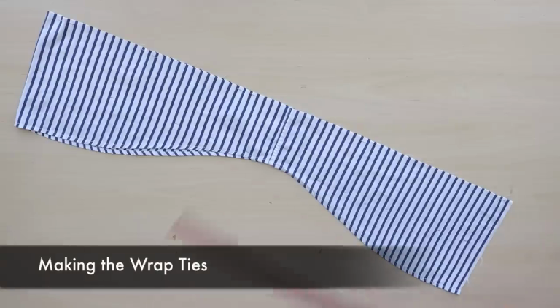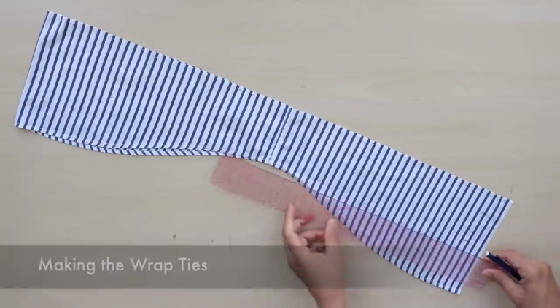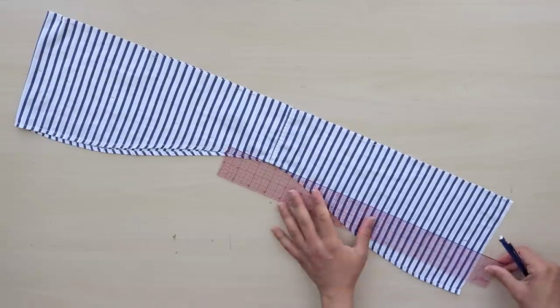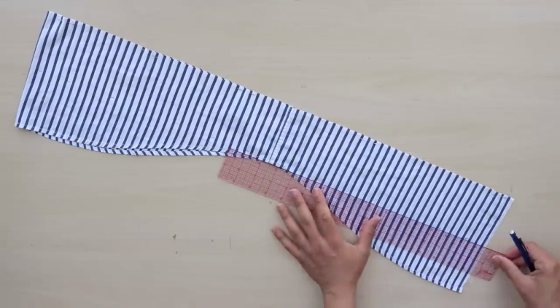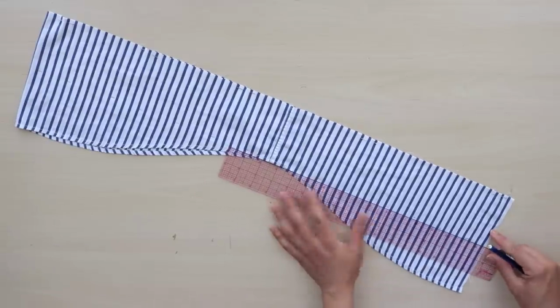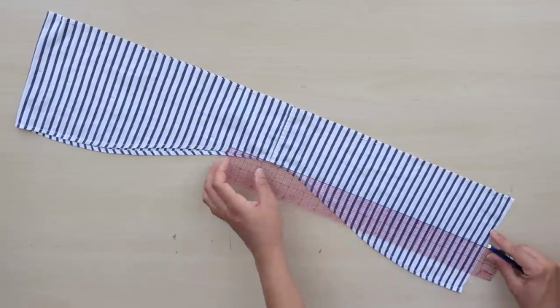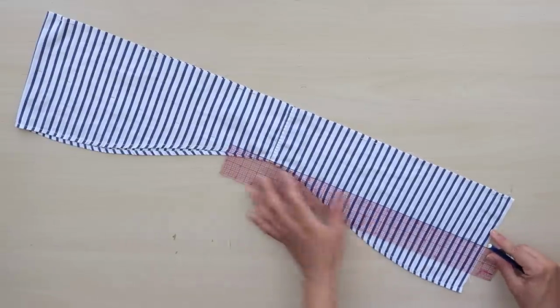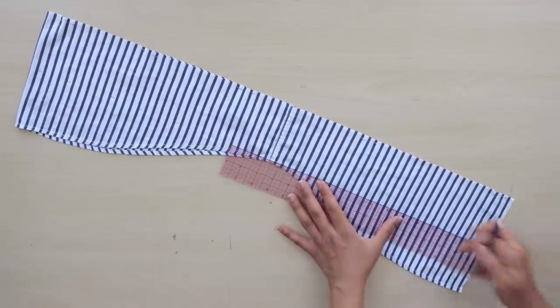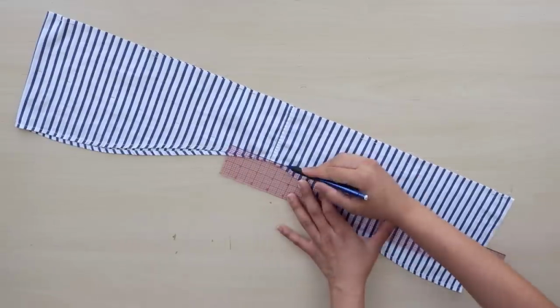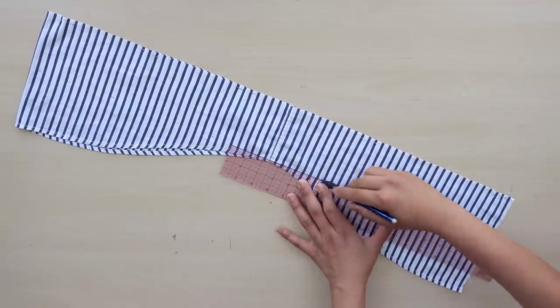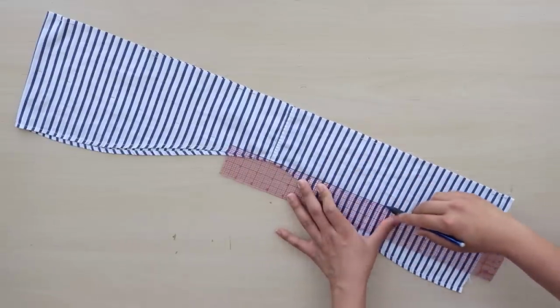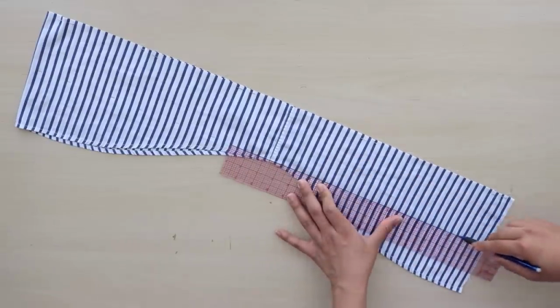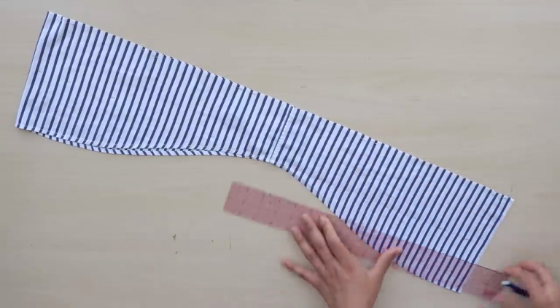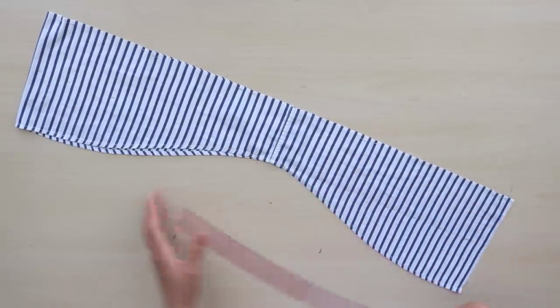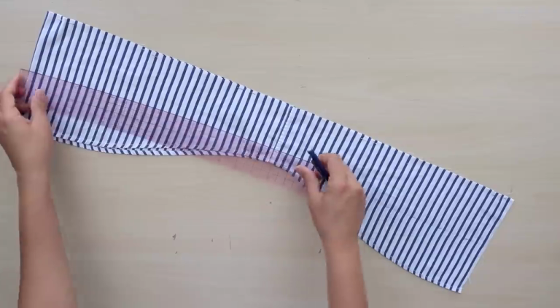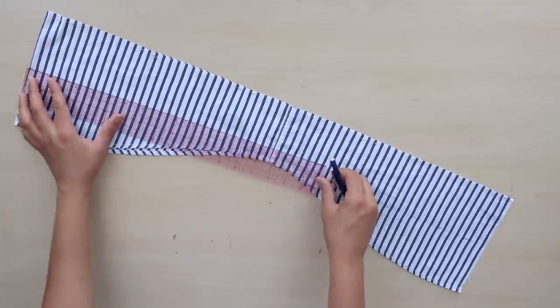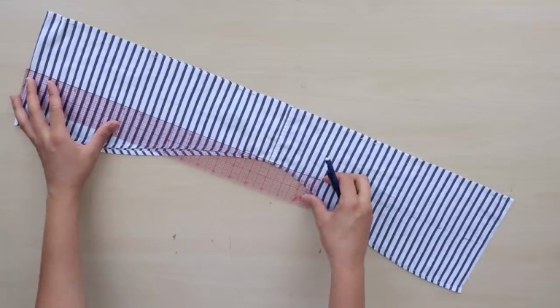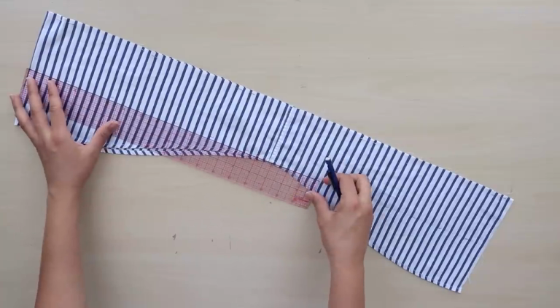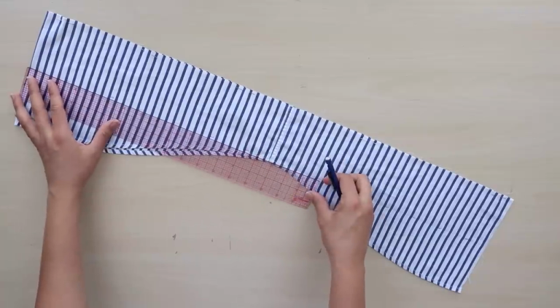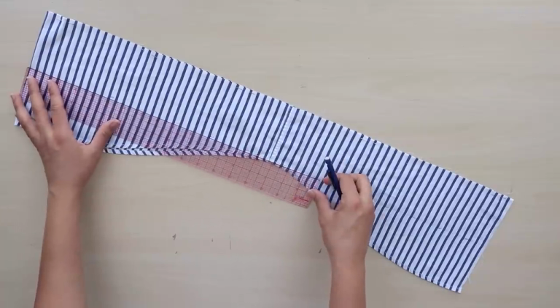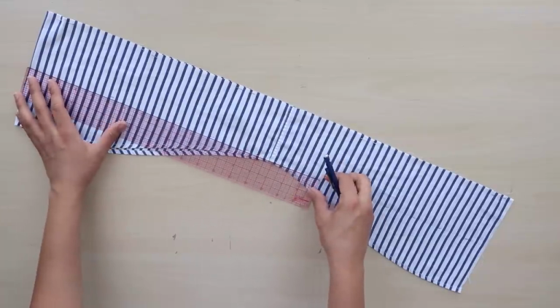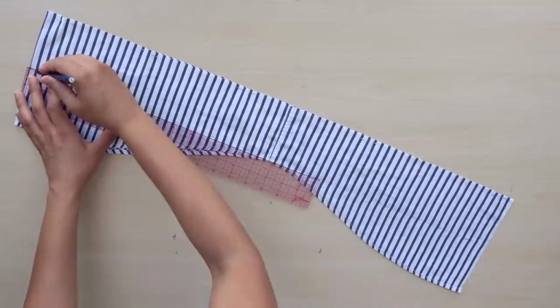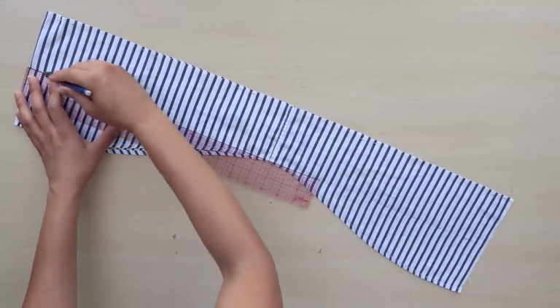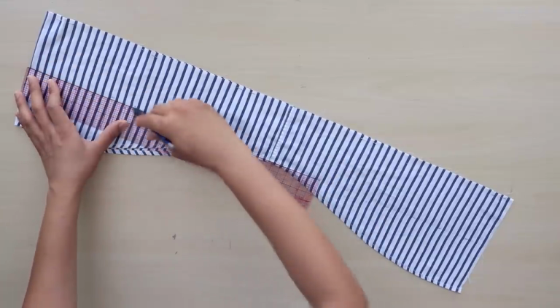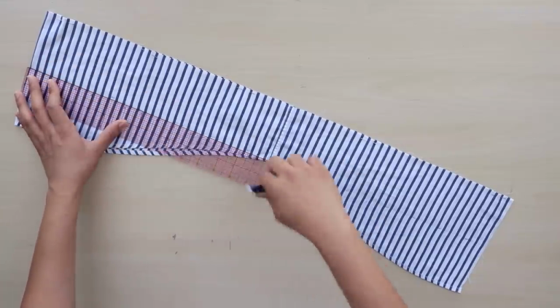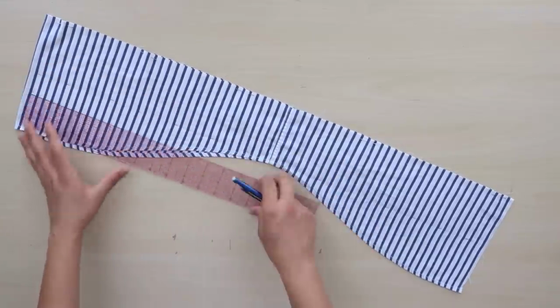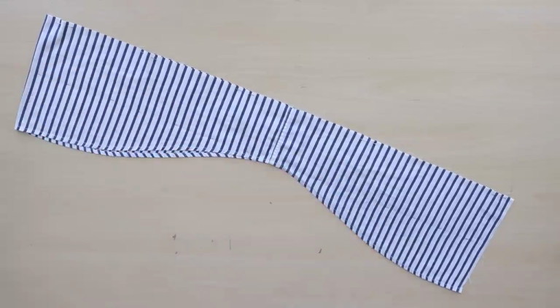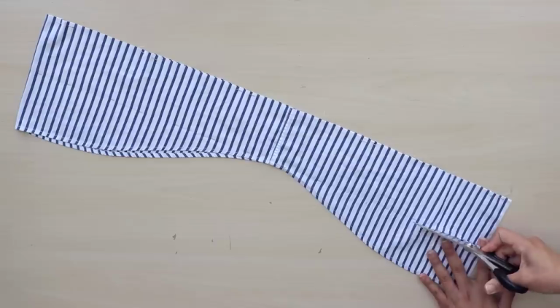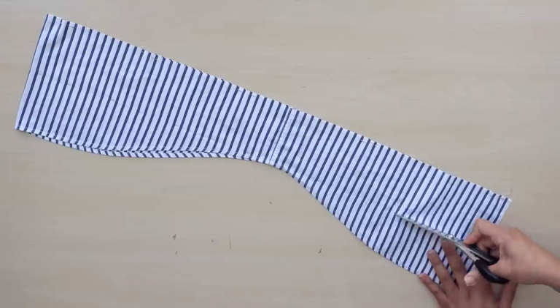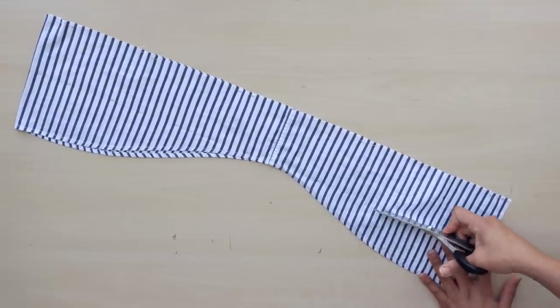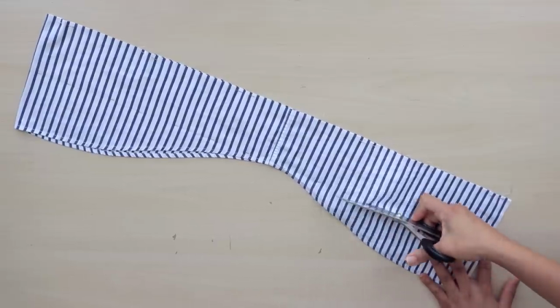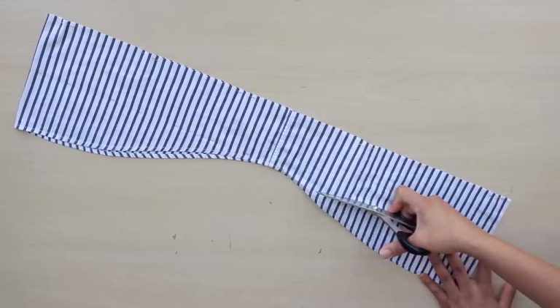Cut a four inch strip on top, 60 inches or more if you'd like. For mine, I managed to get one strip from the scraps and the other from another shirt.